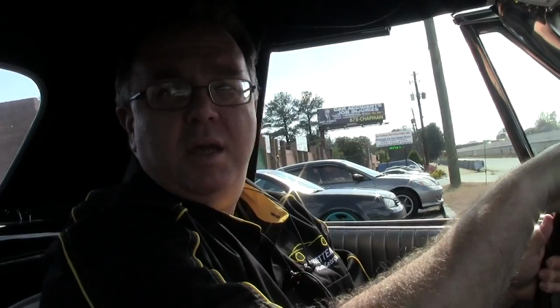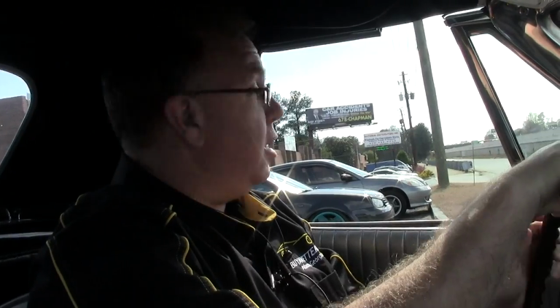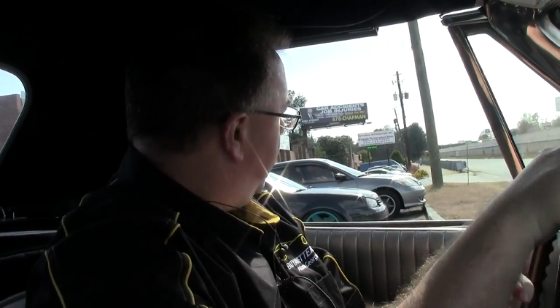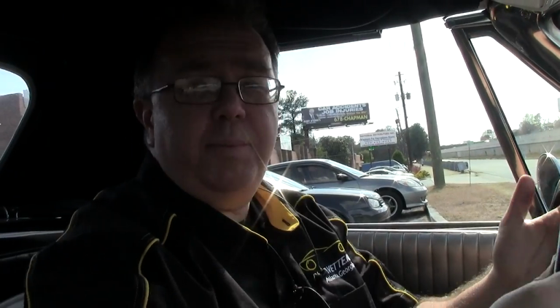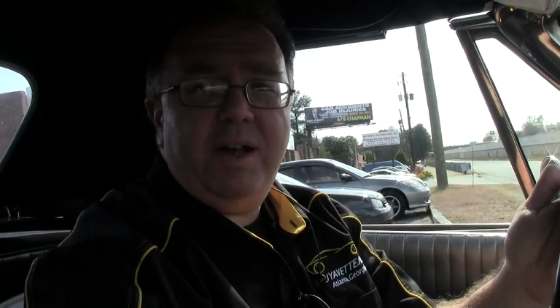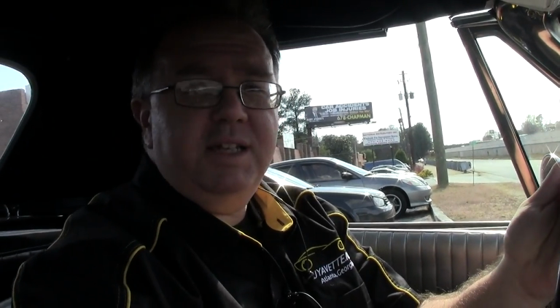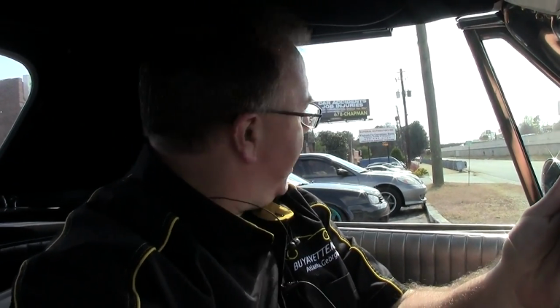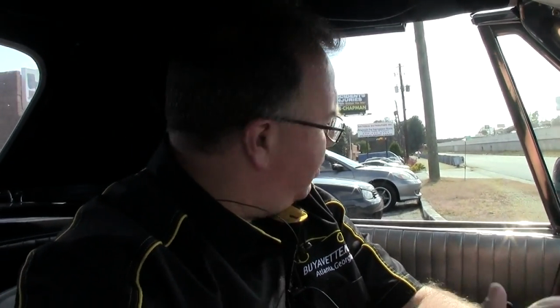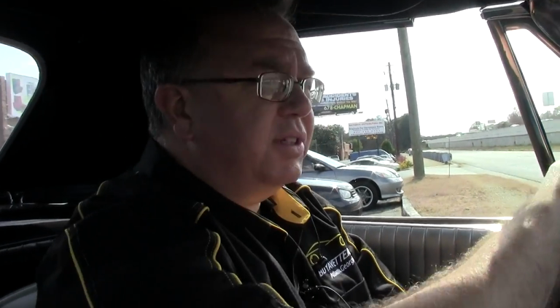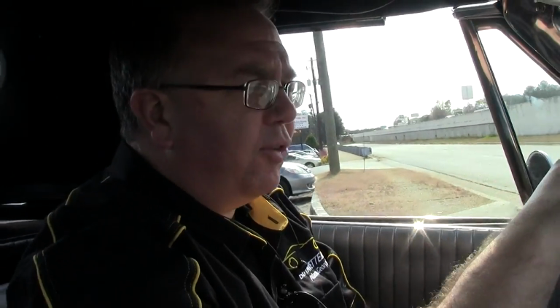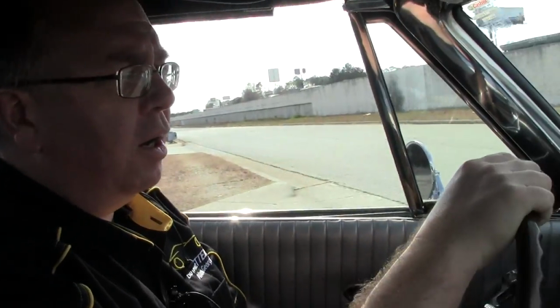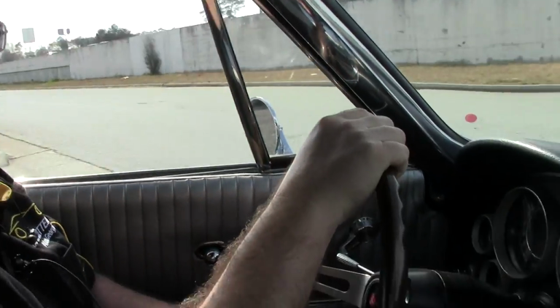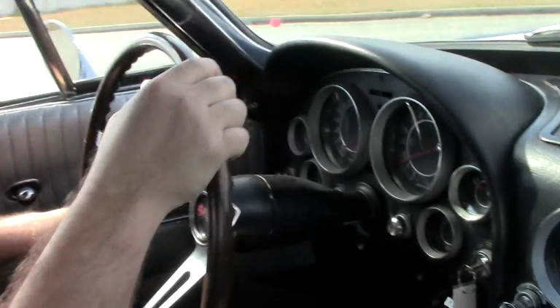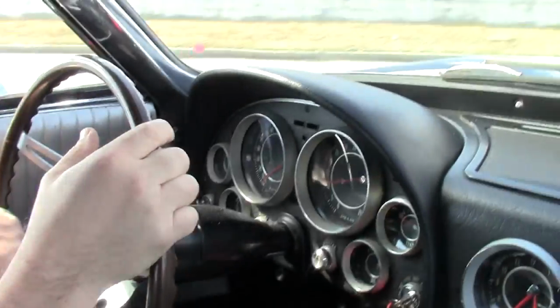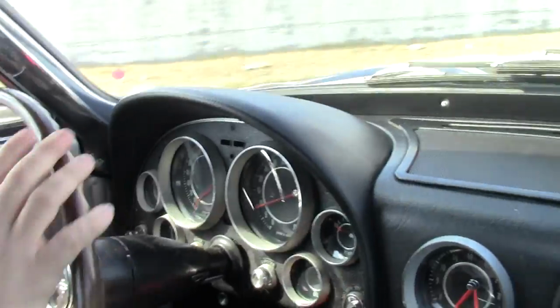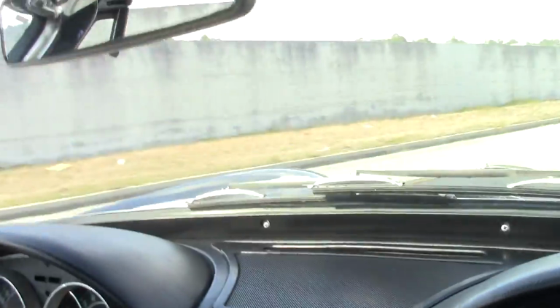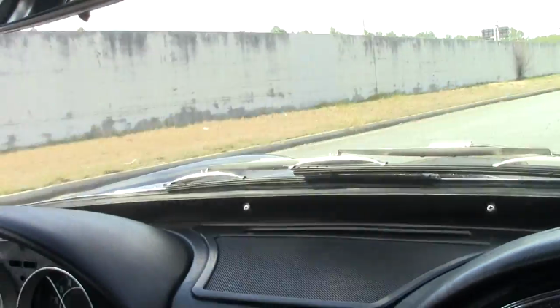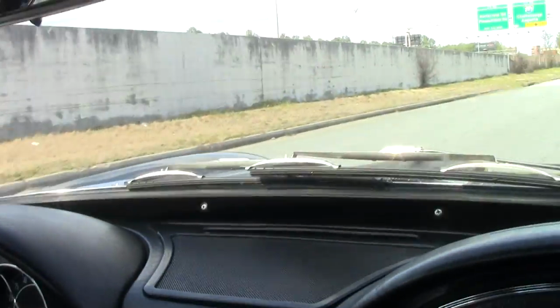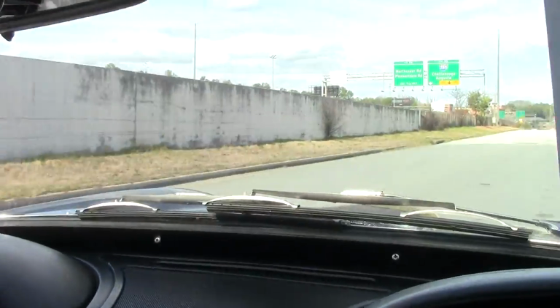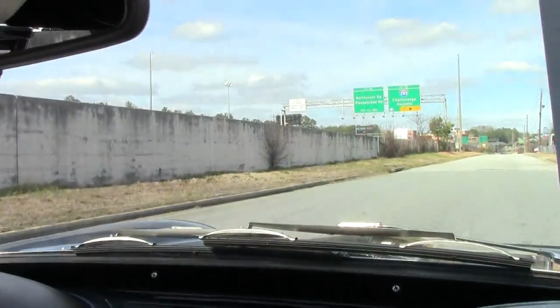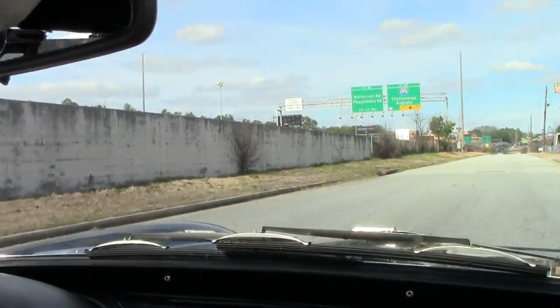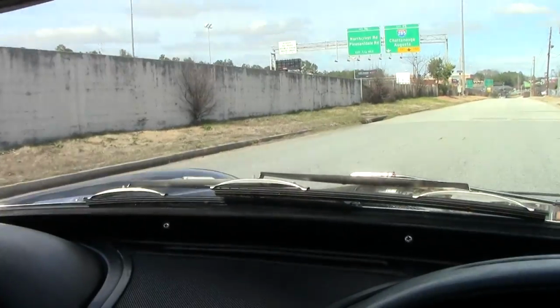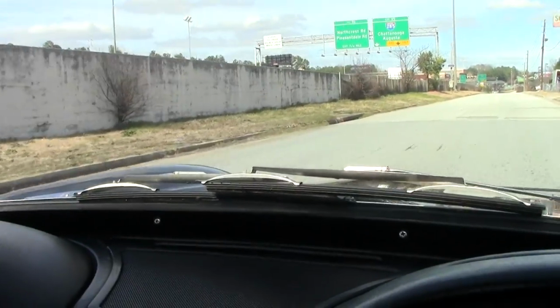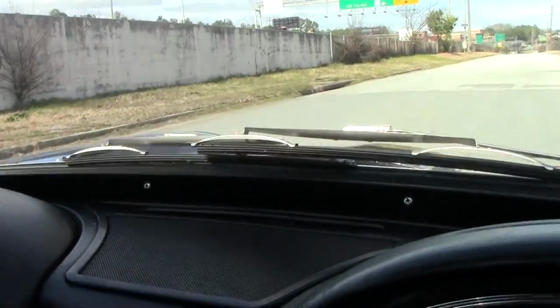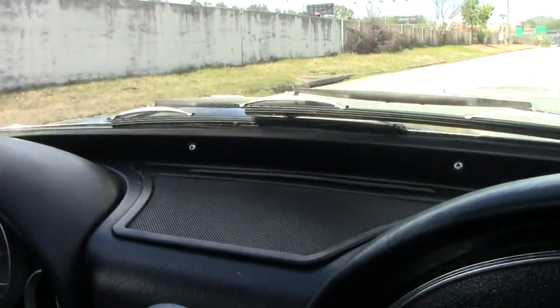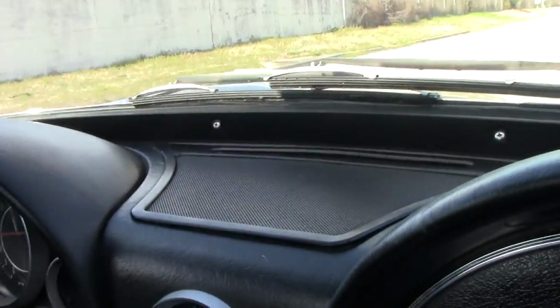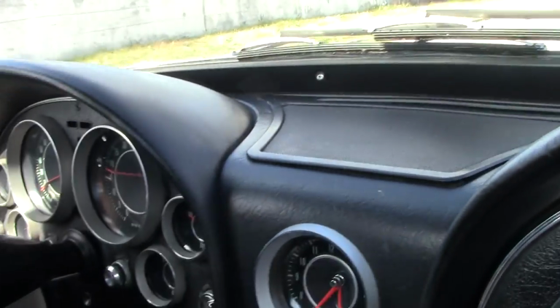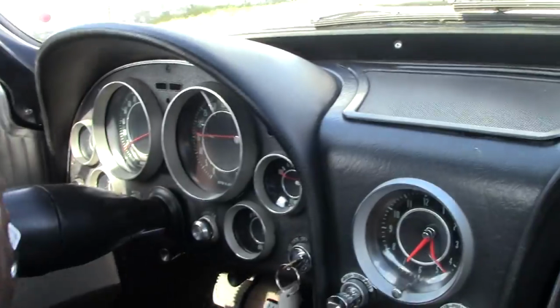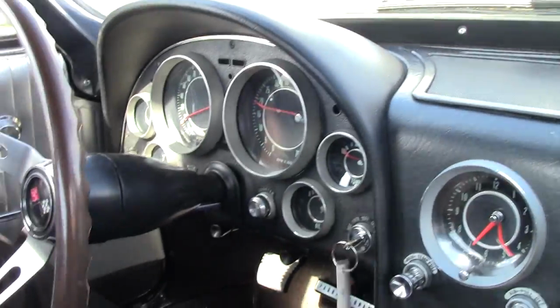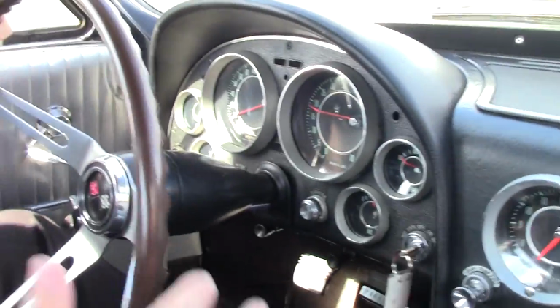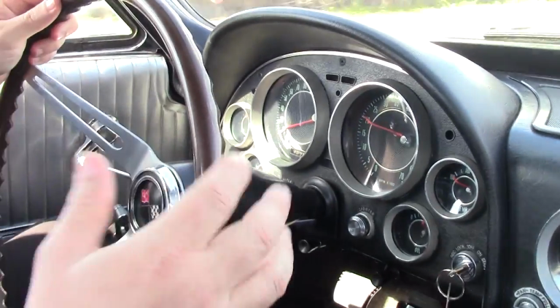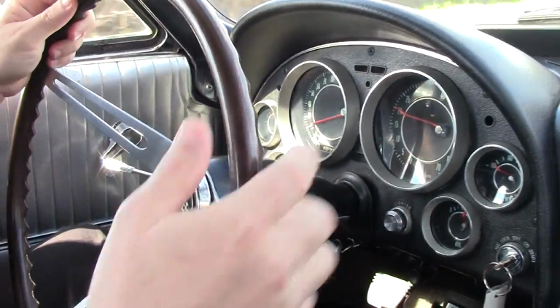Welcome to Buy a Vet. We're going to take a ride in this beautiful '64. Always a reminder, front disc brakes have been done on the car. And as we pull out, she's got really a lot of nice pep to her.